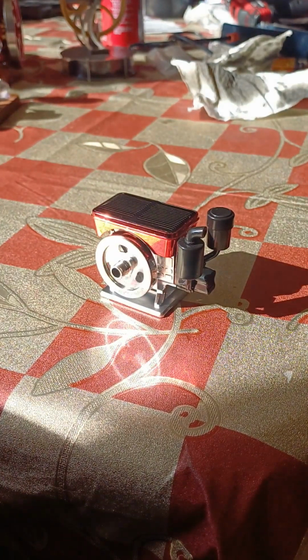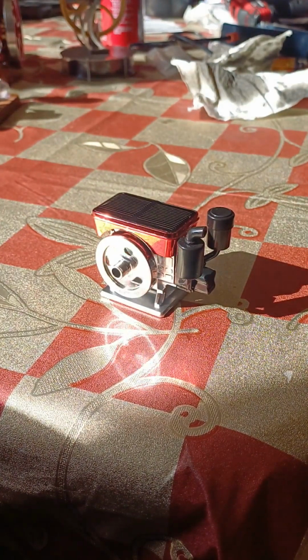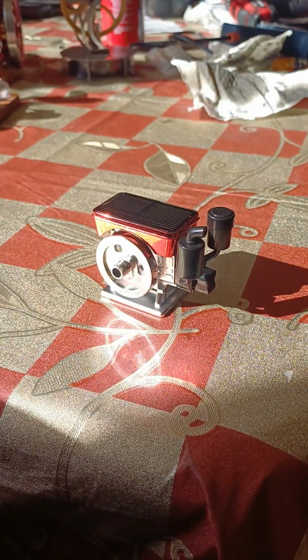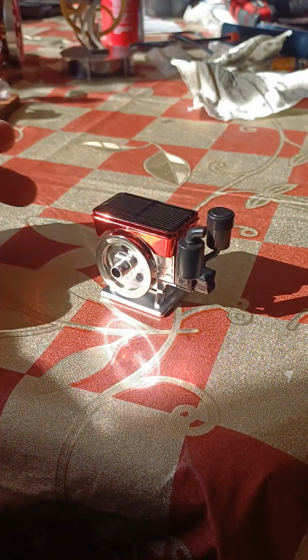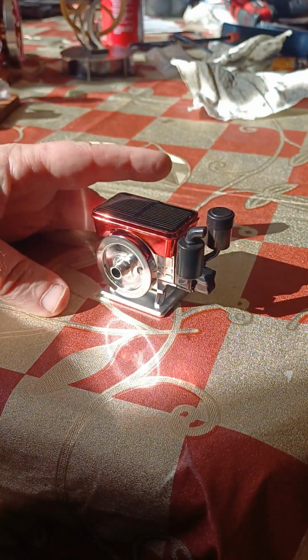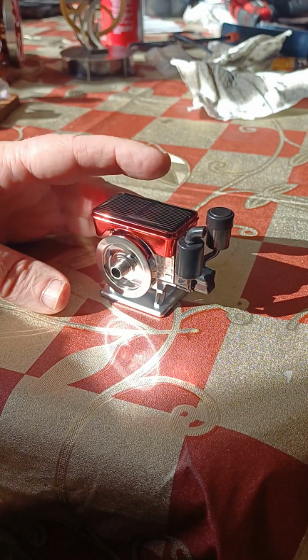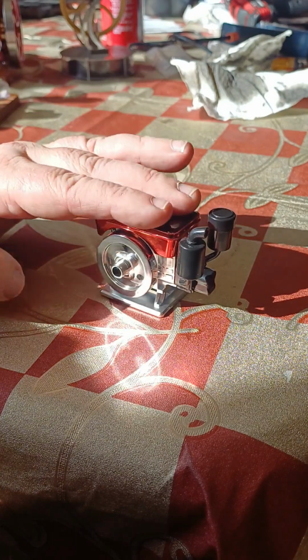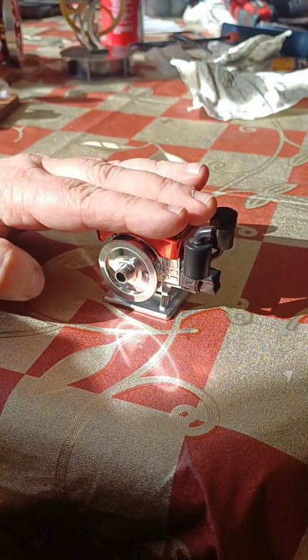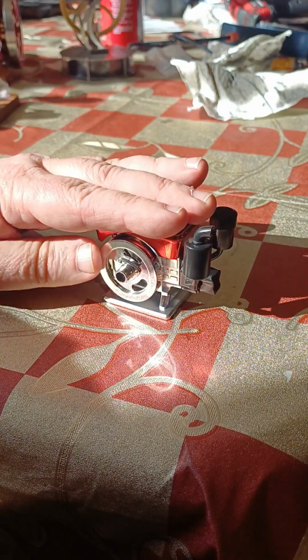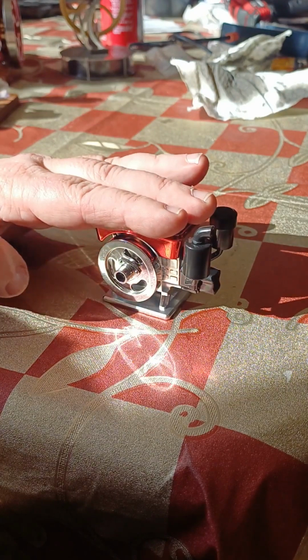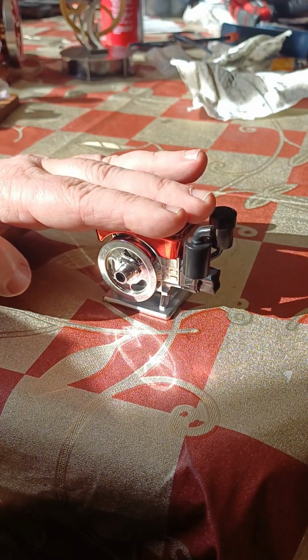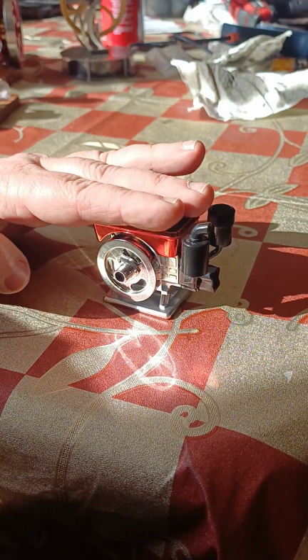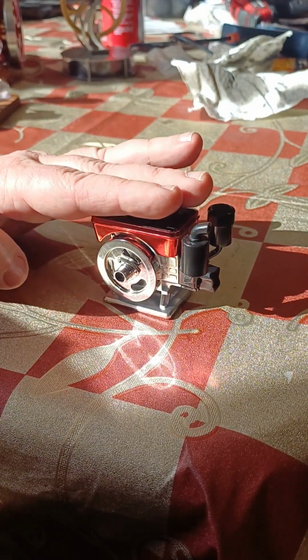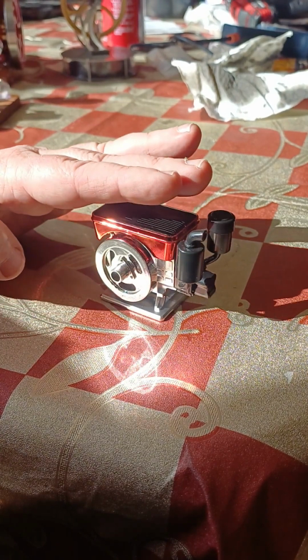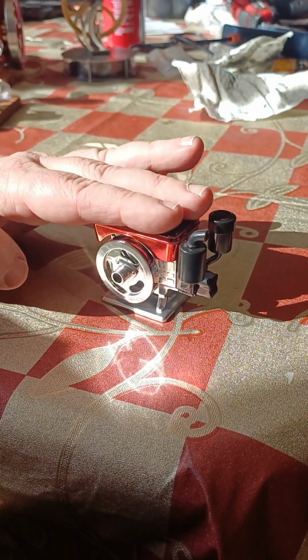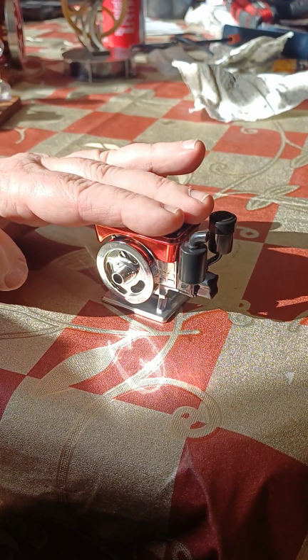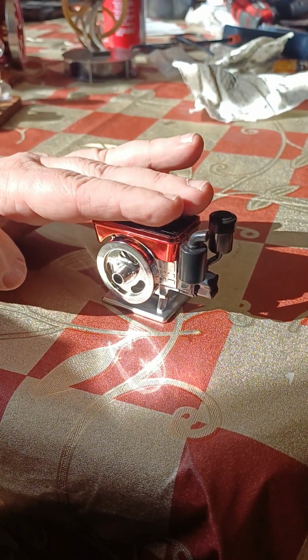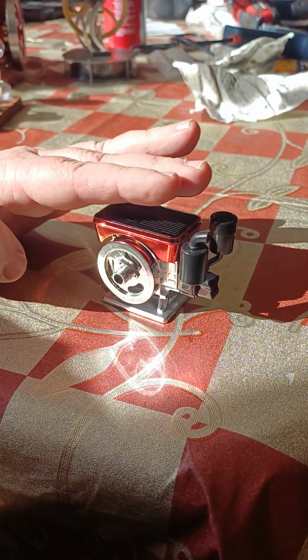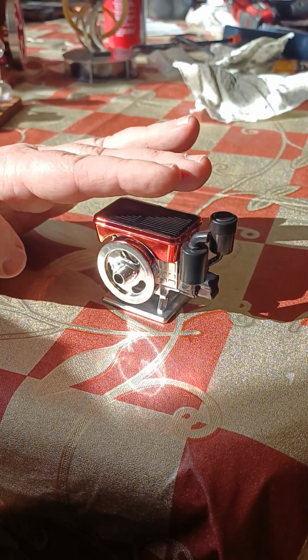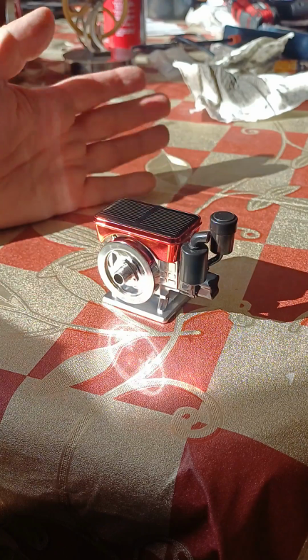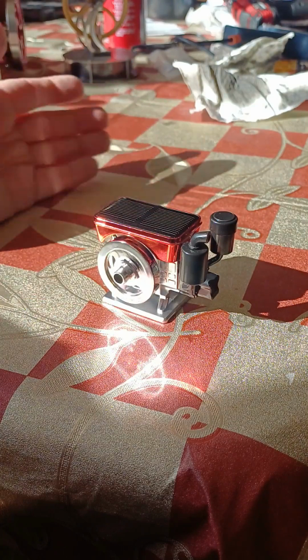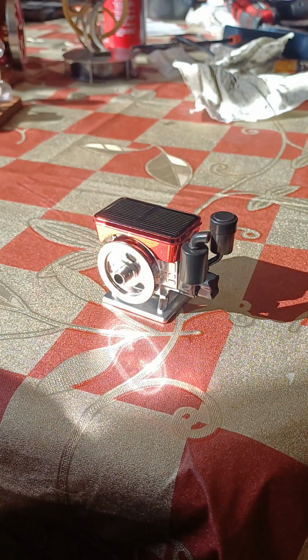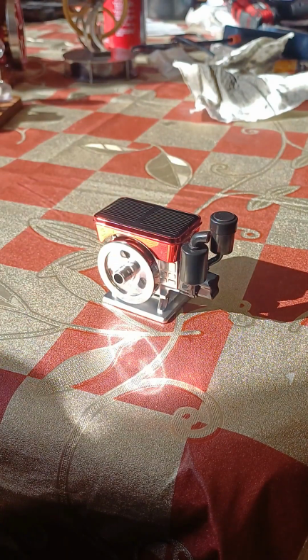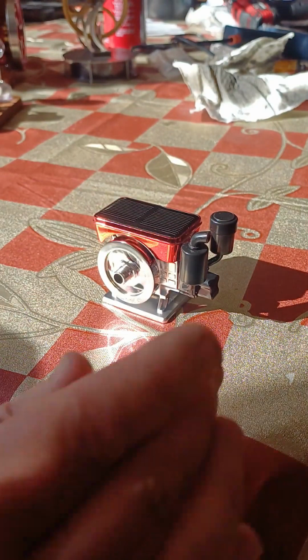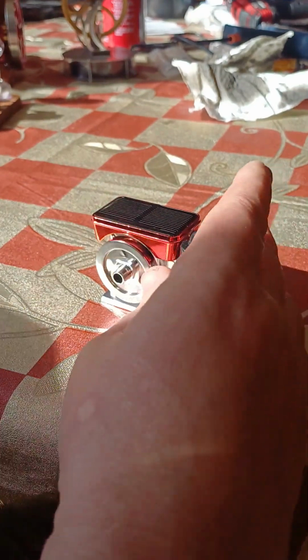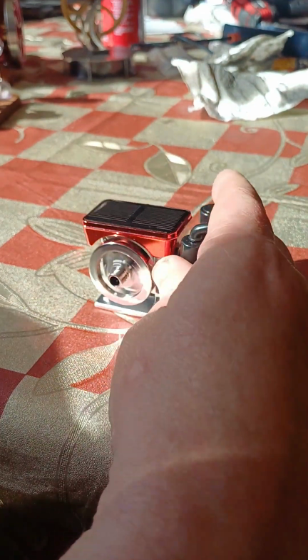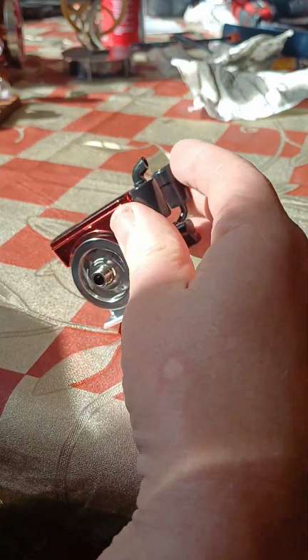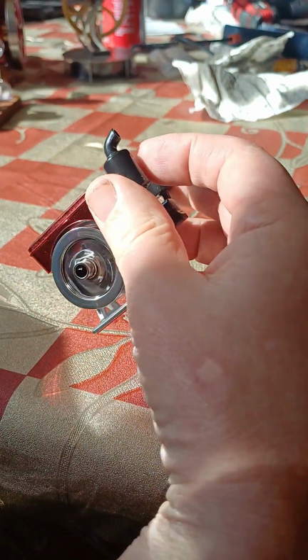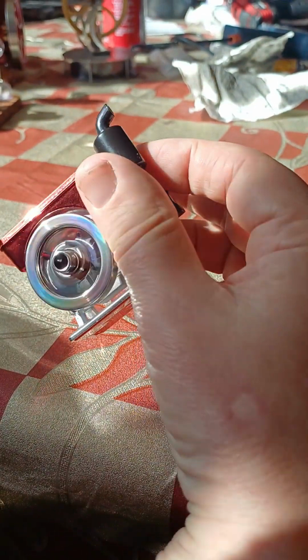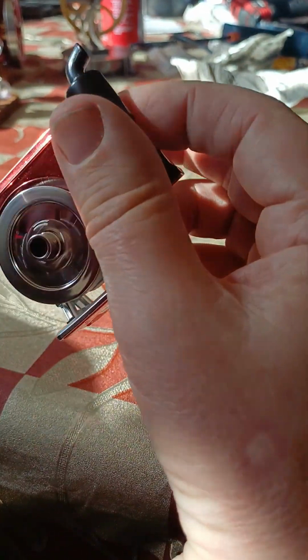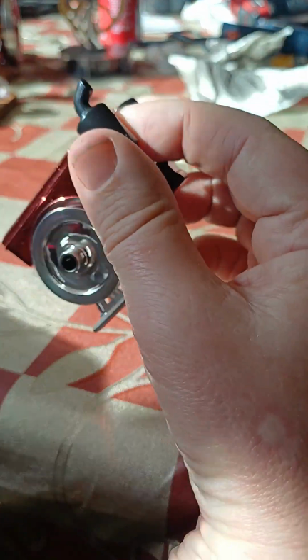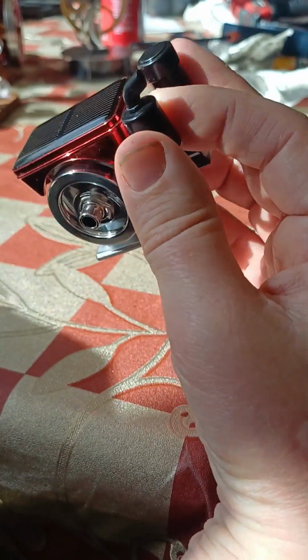Oh my goodness, stop, go, stop, go — okay, go, go, go, go, go, go! And it actually goes very fast.